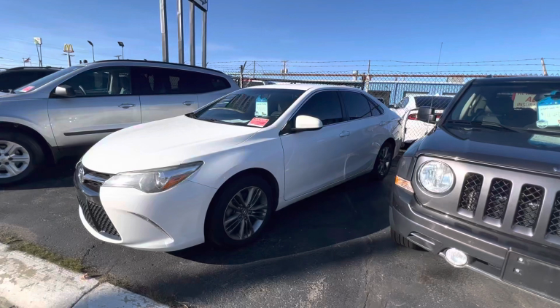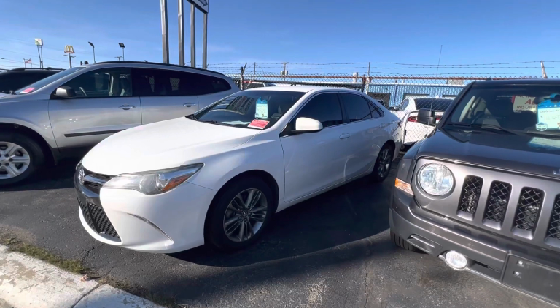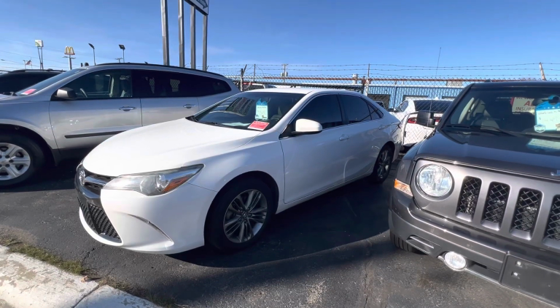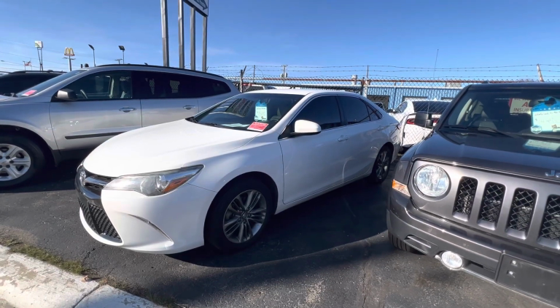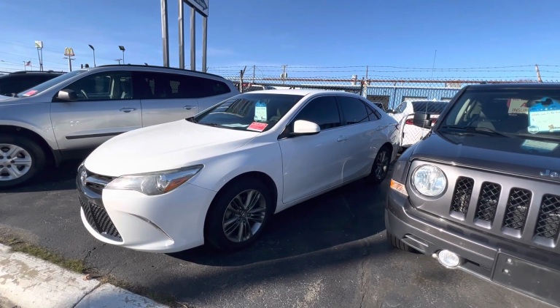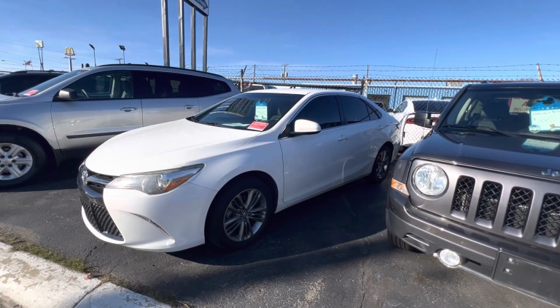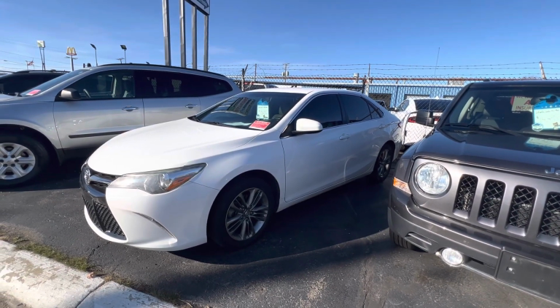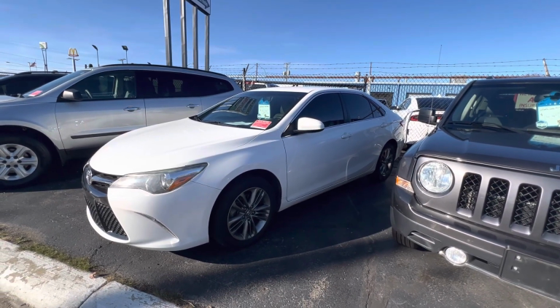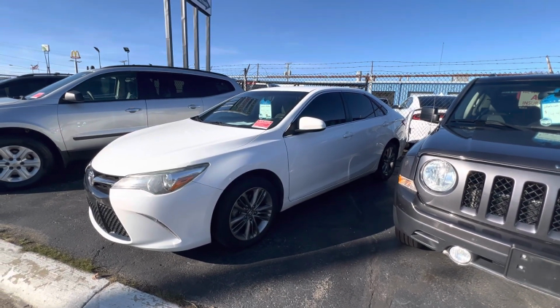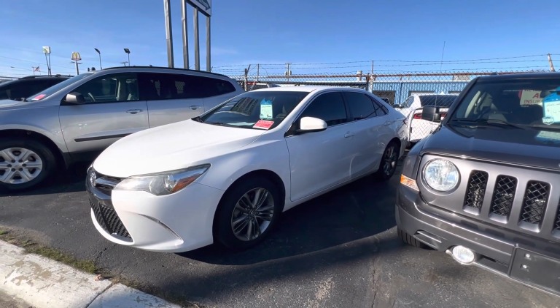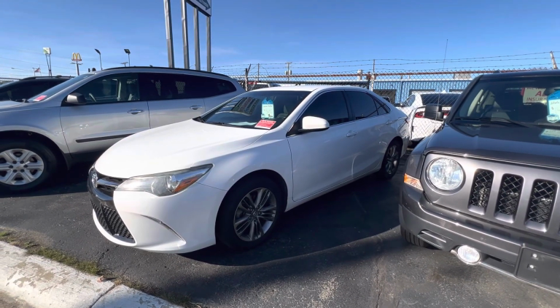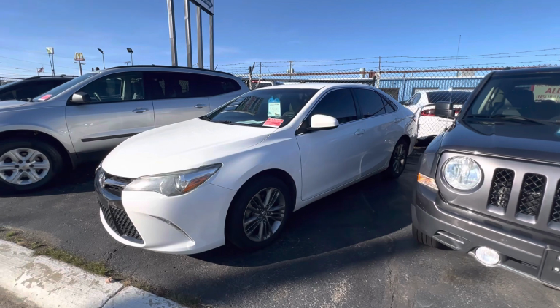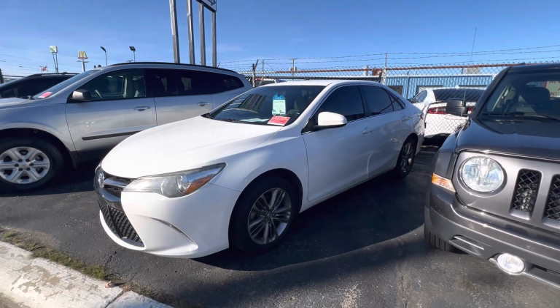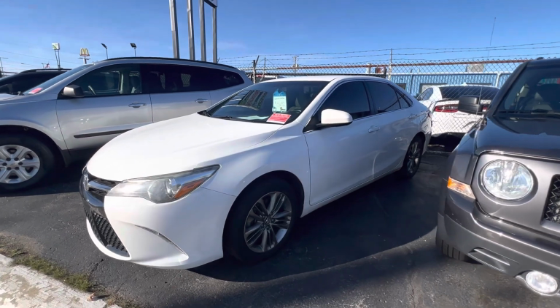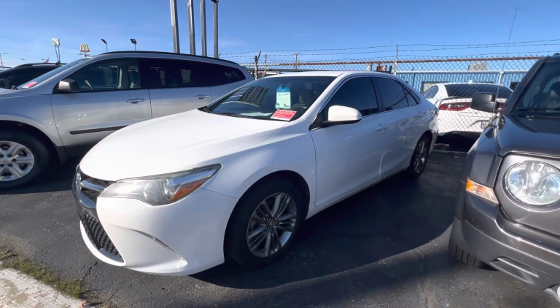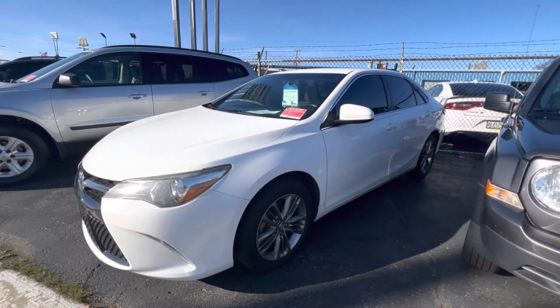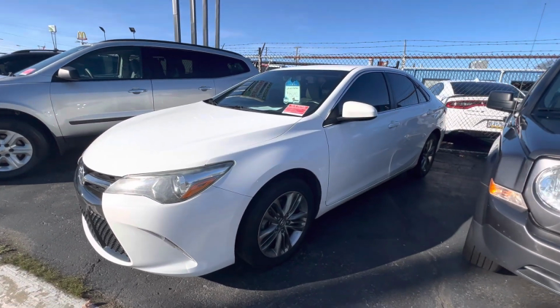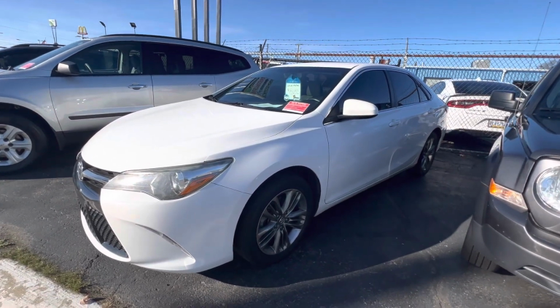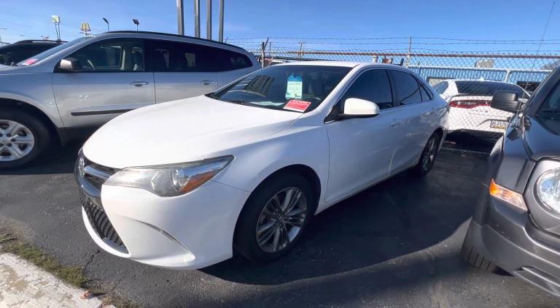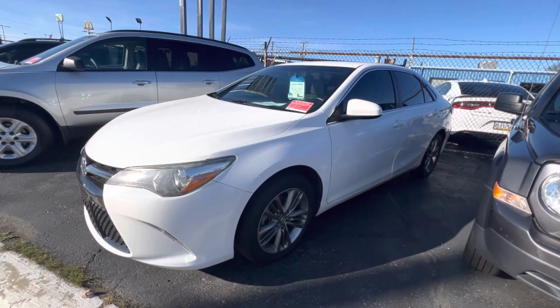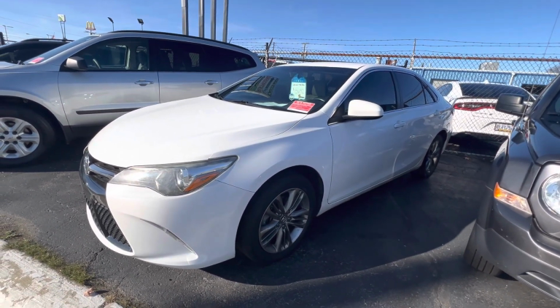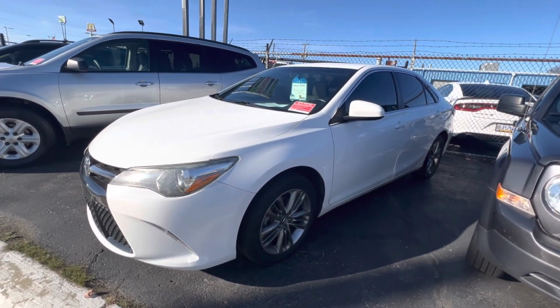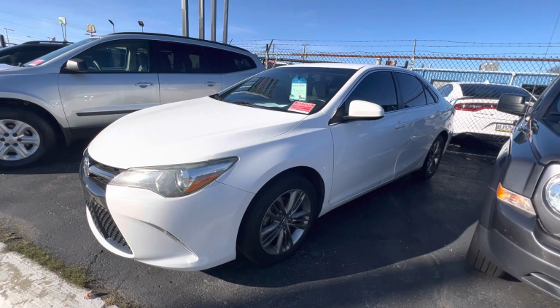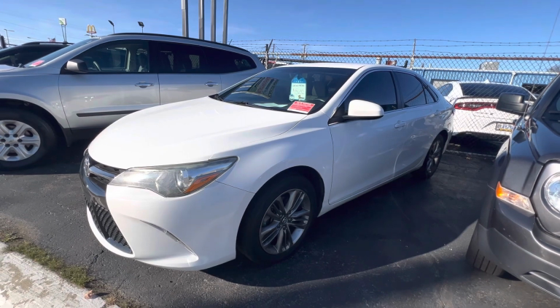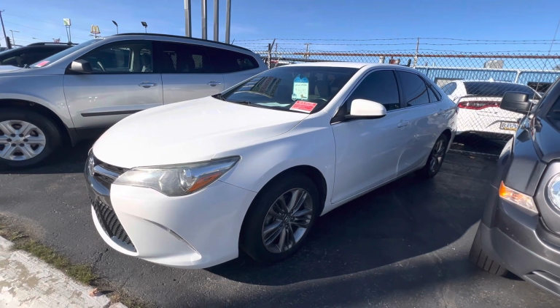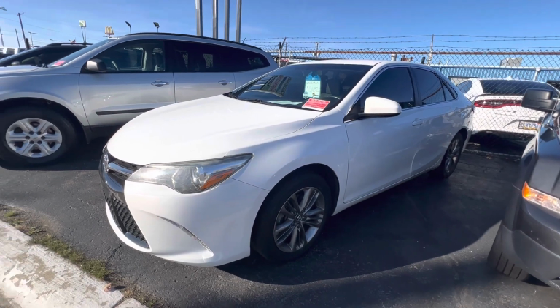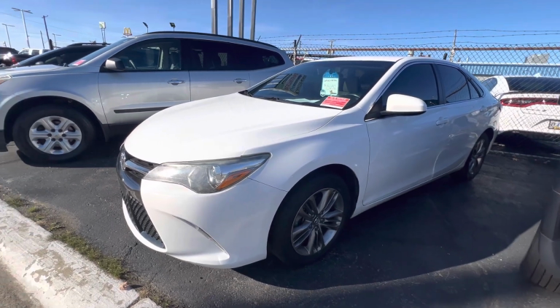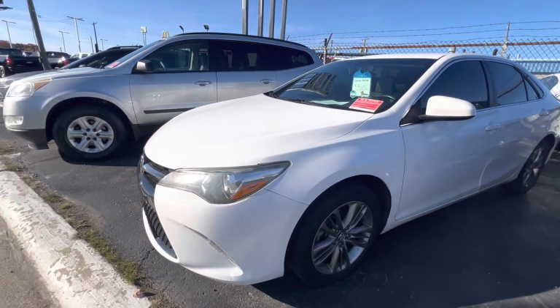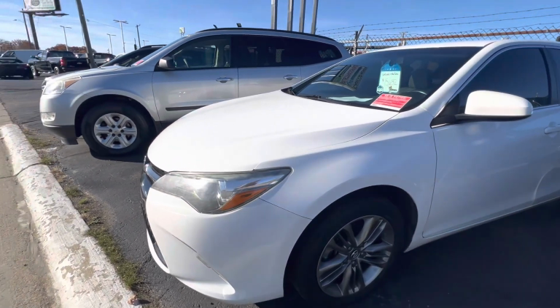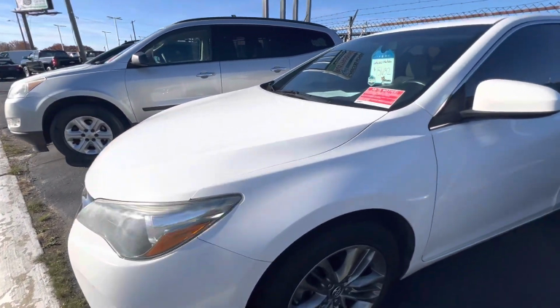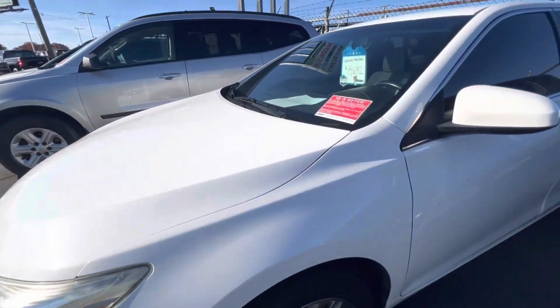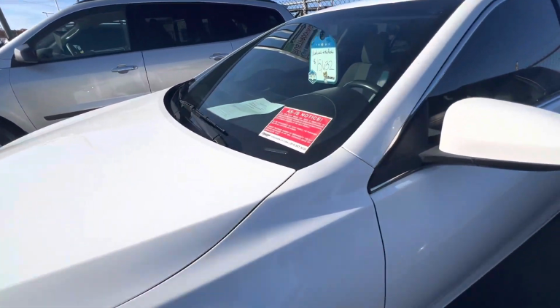Hello everyone, Tina here at Kaywood Honda. We're located at 2516 Pine Grove Avenue here in Port Huron by the Blue Water Bridge. This is a 2016 Toyota Camry SE. It is one of our wholesale to the public vehicles.